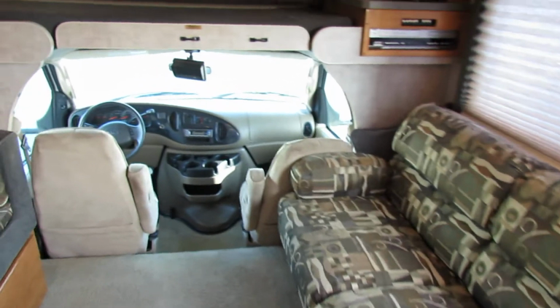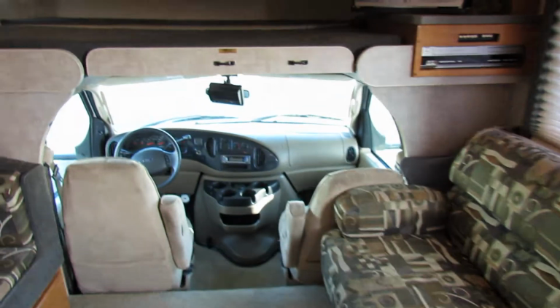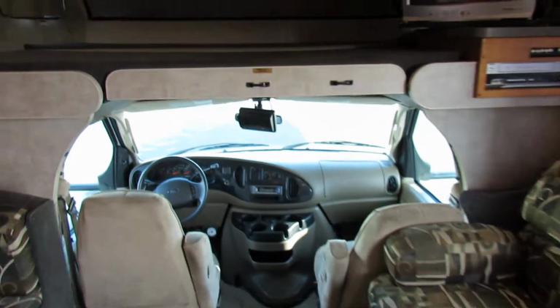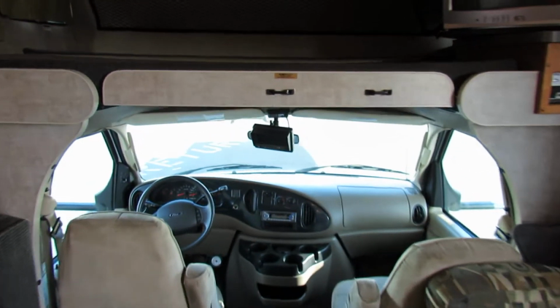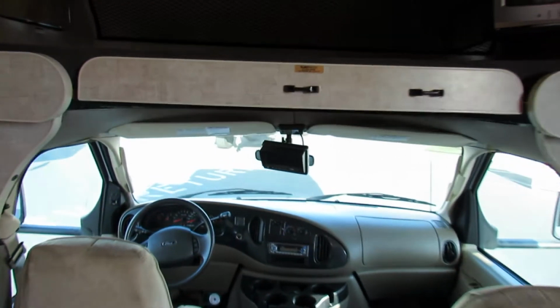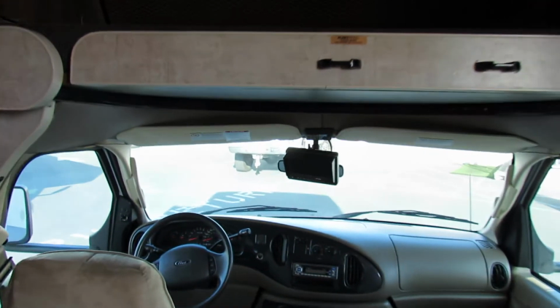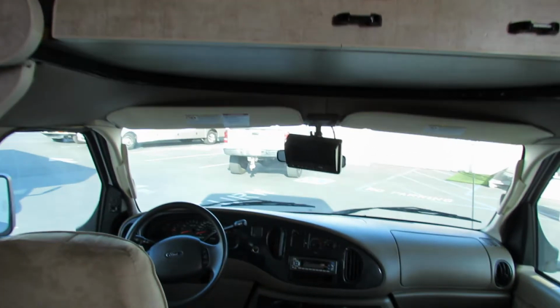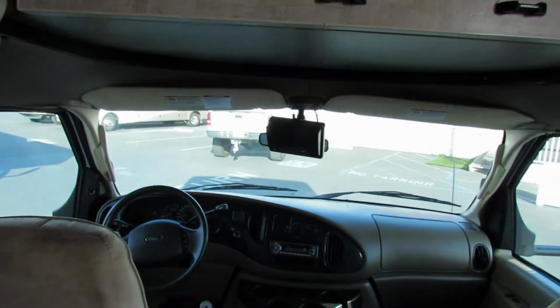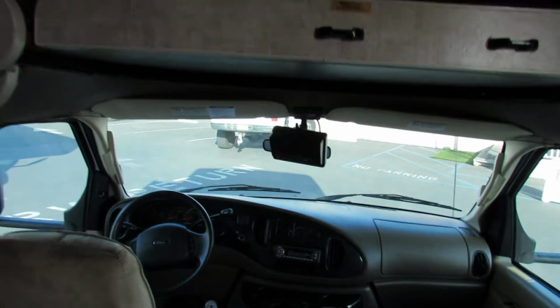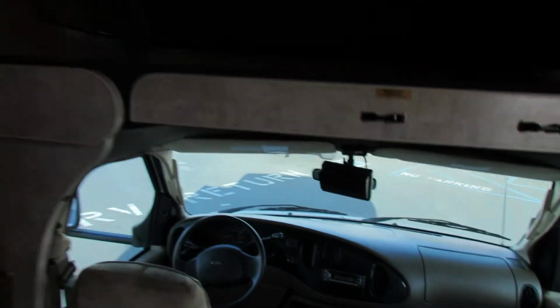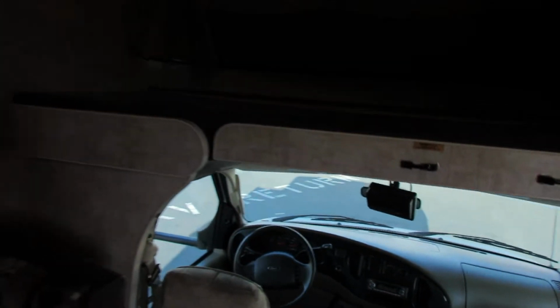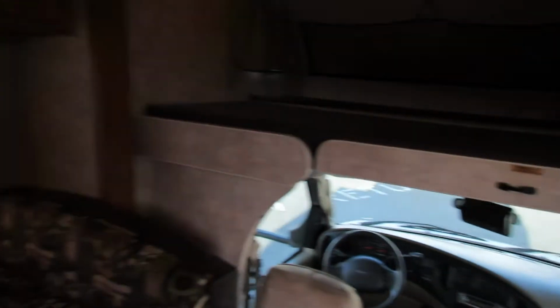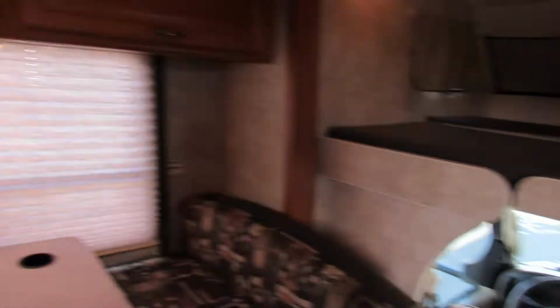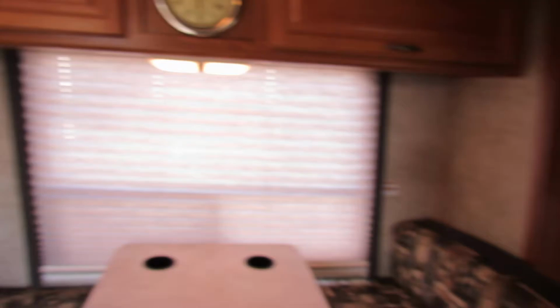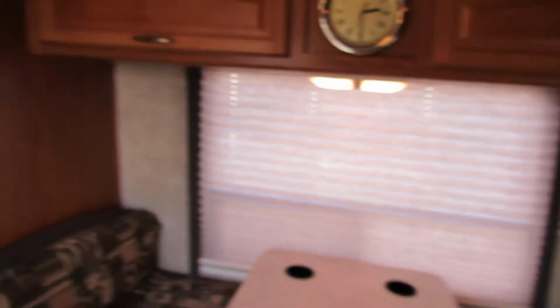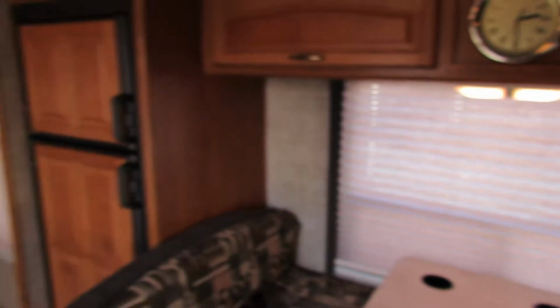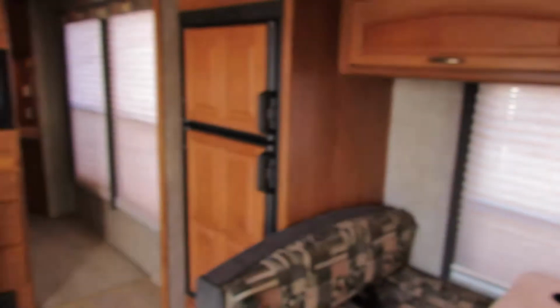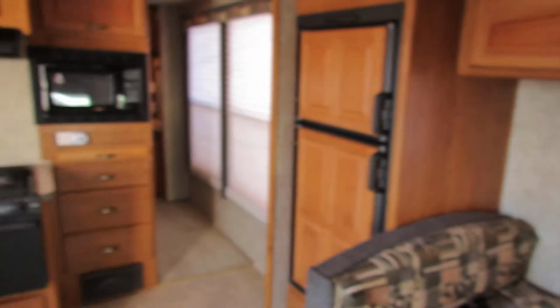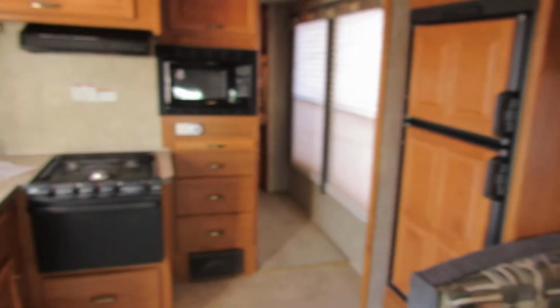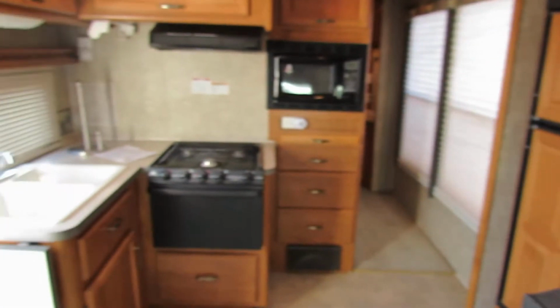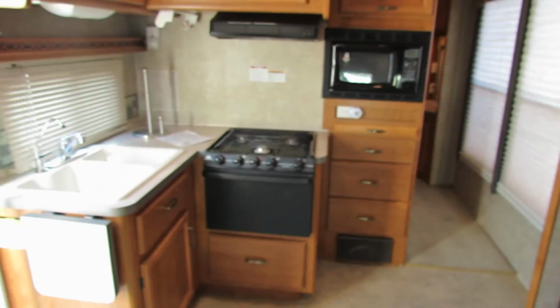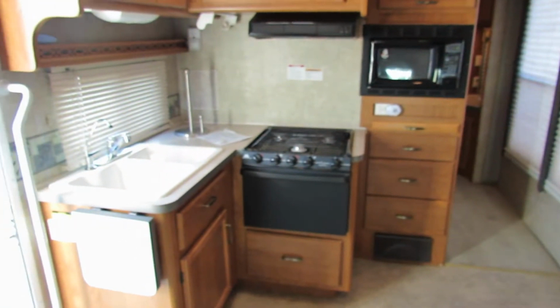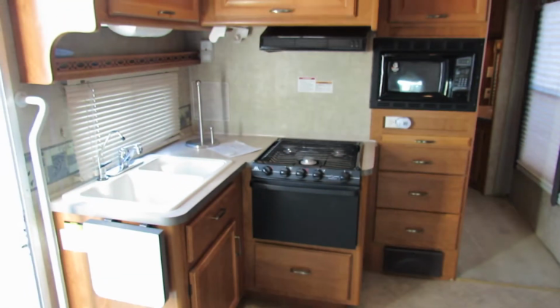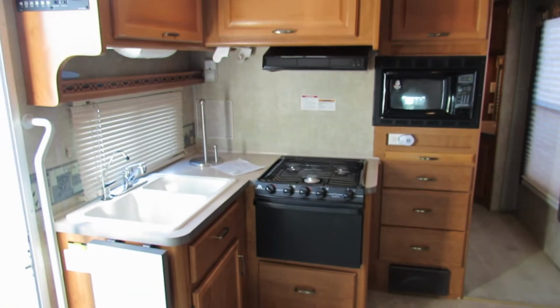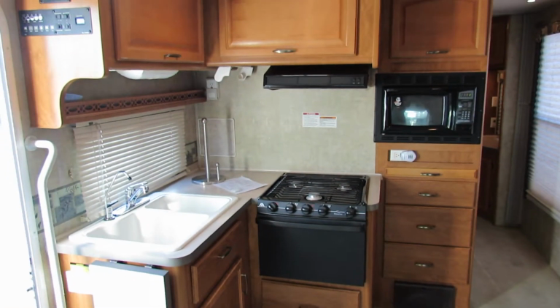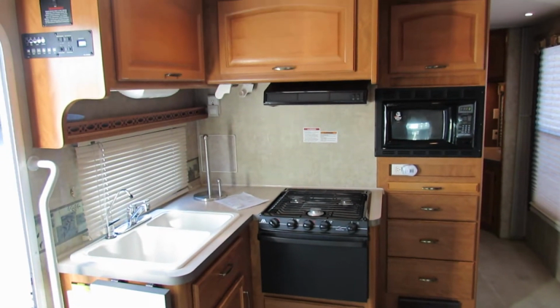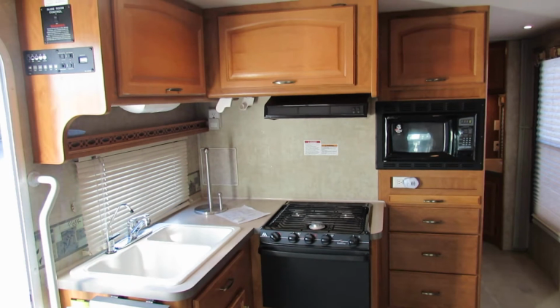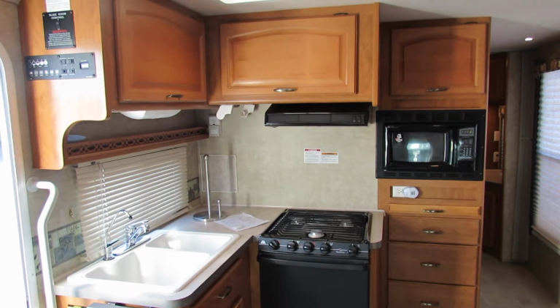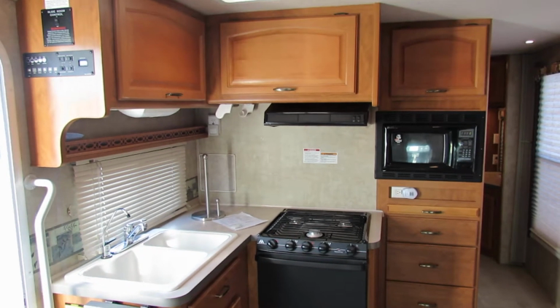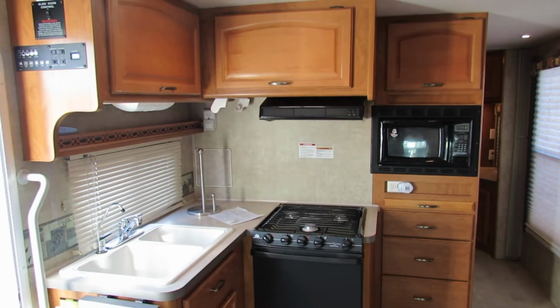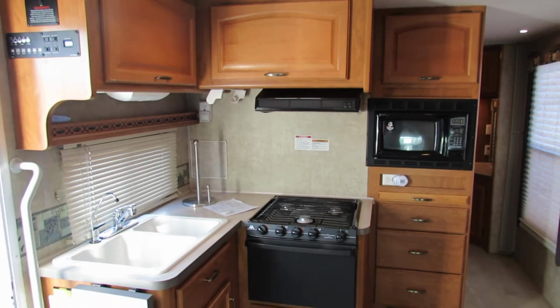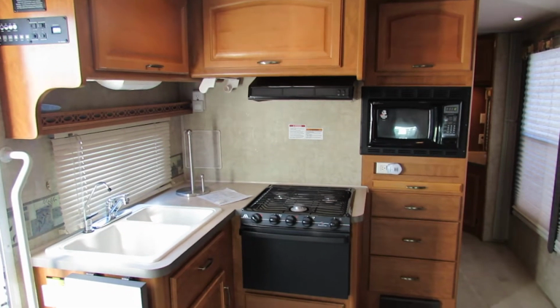It does have the backup camera, which makes it nice for easy maneuvering. Swinging around here, it's got the corner kitchen with a built-in microwave.